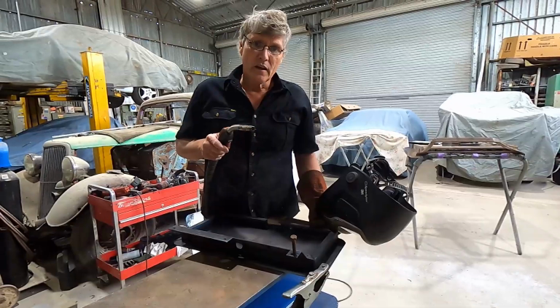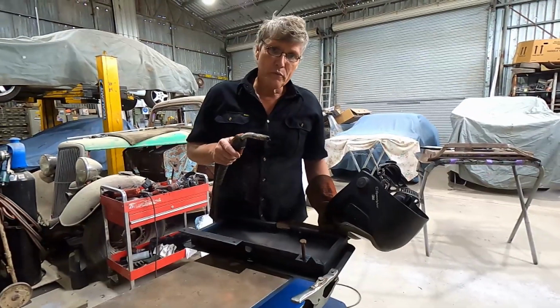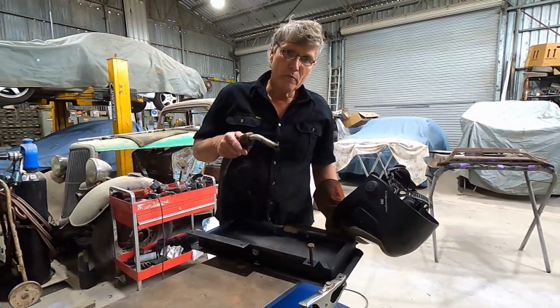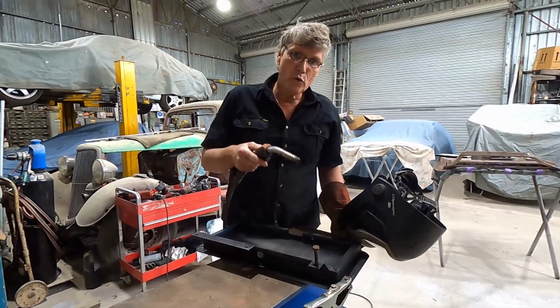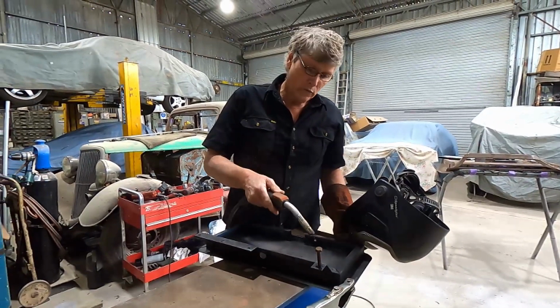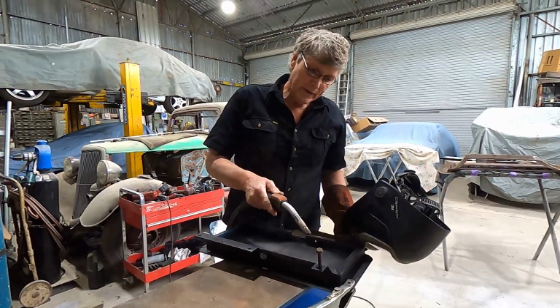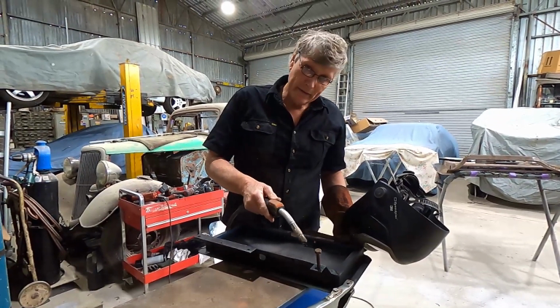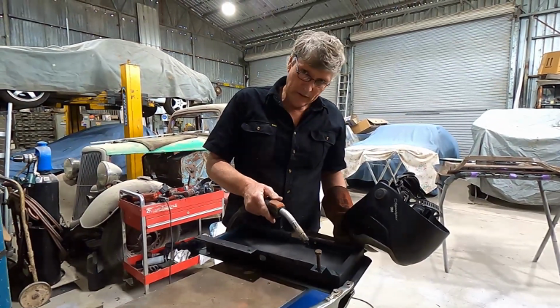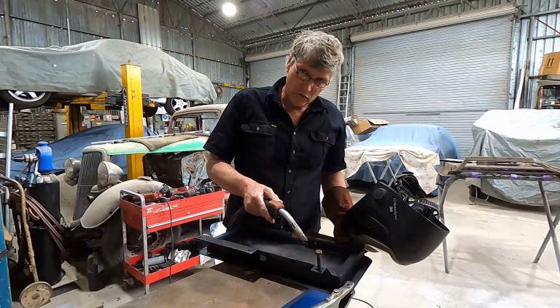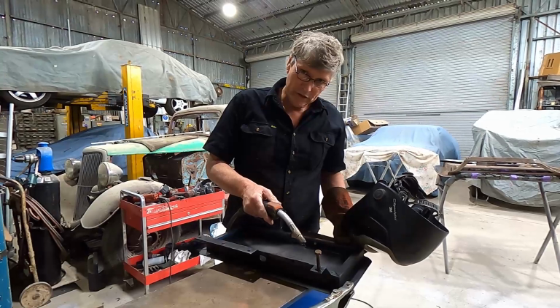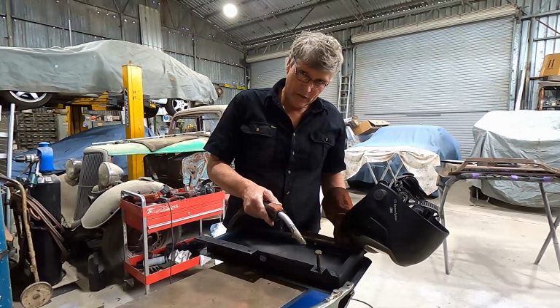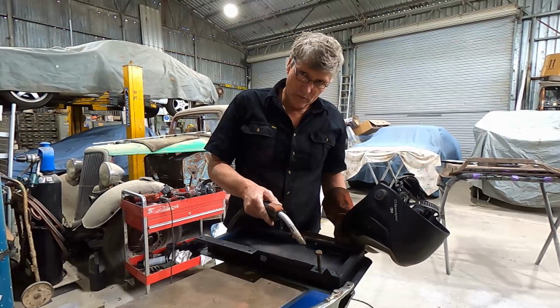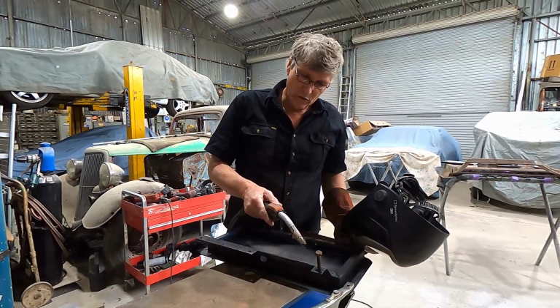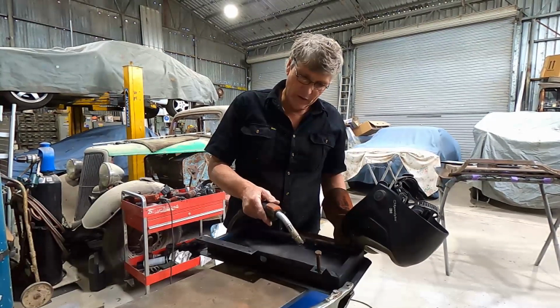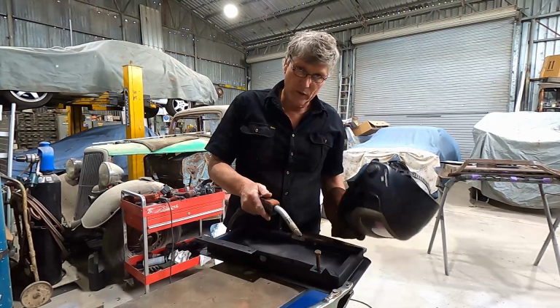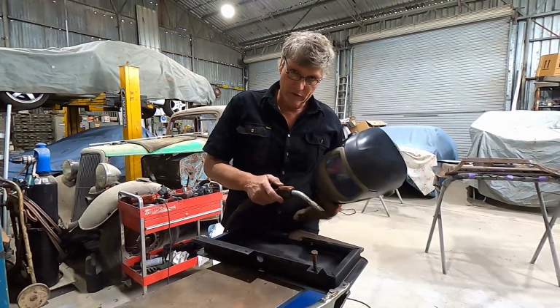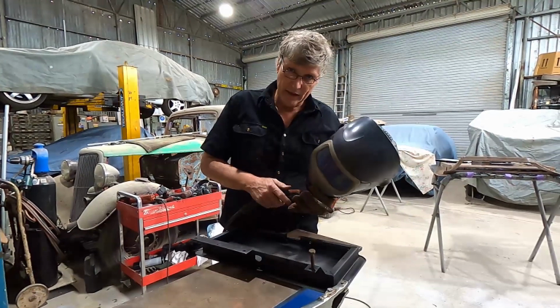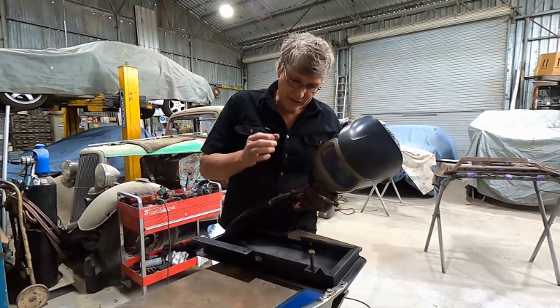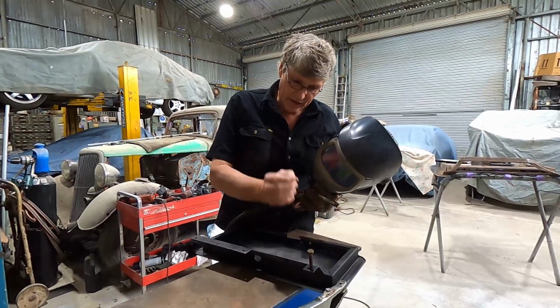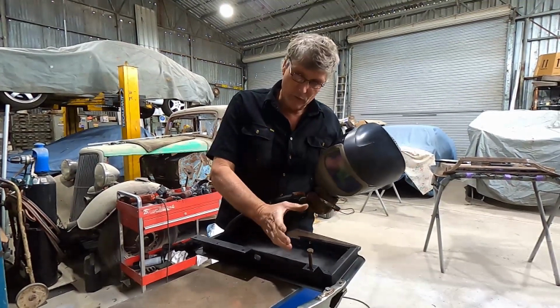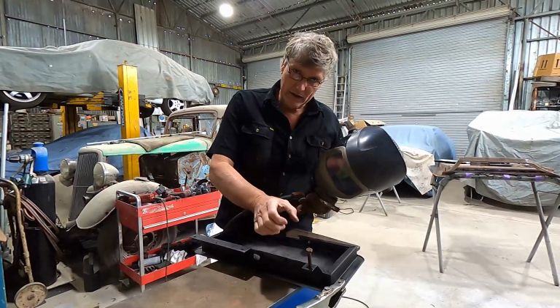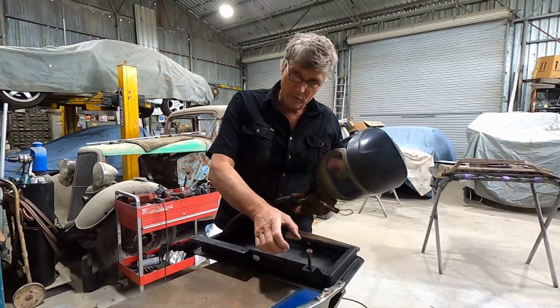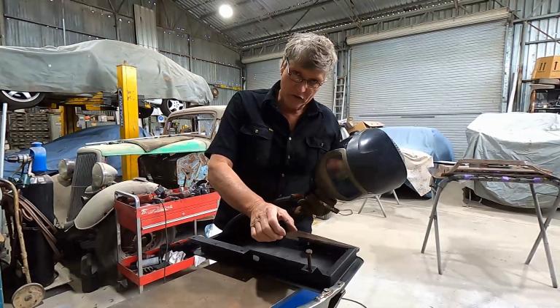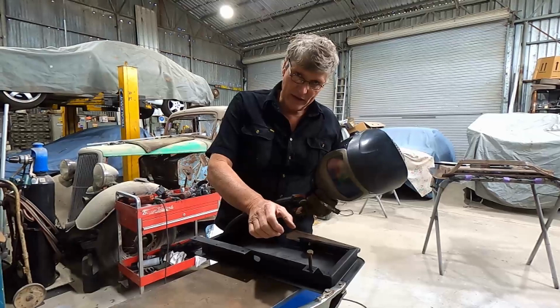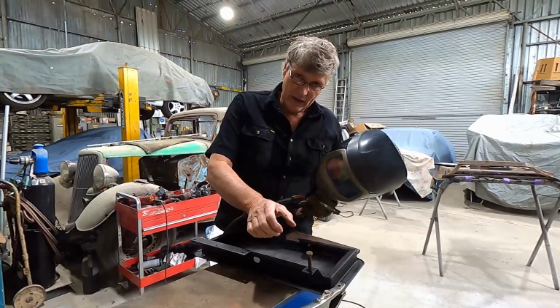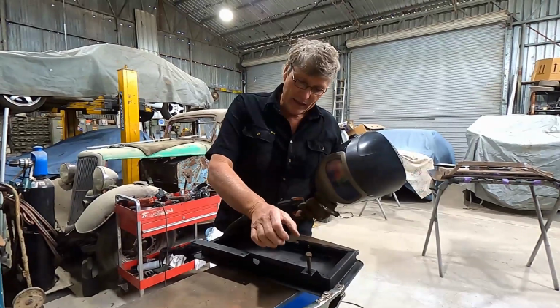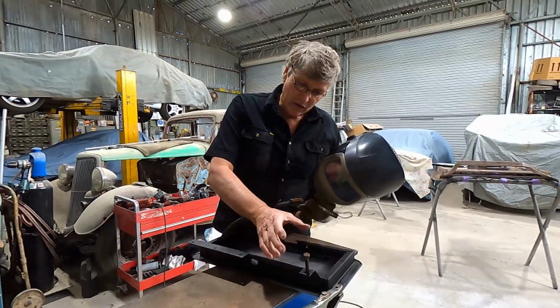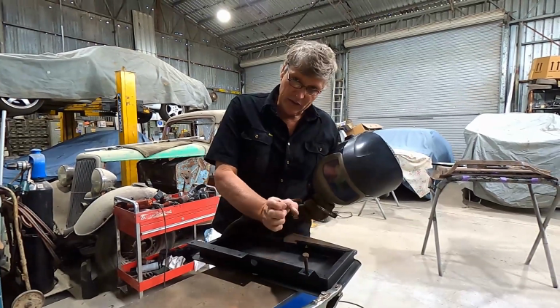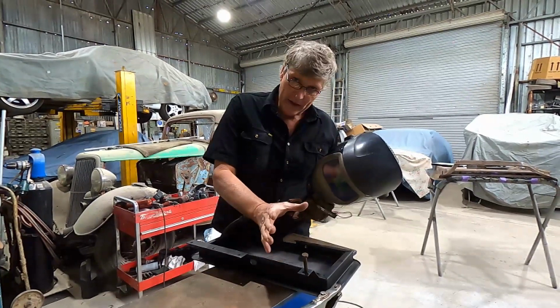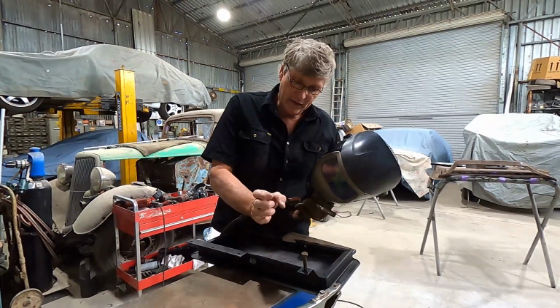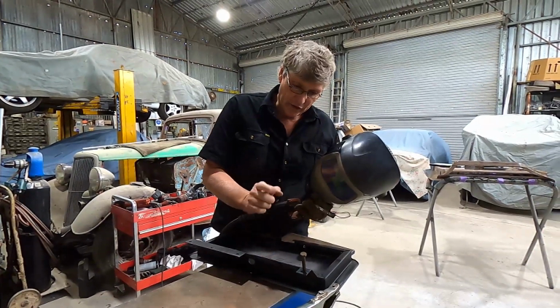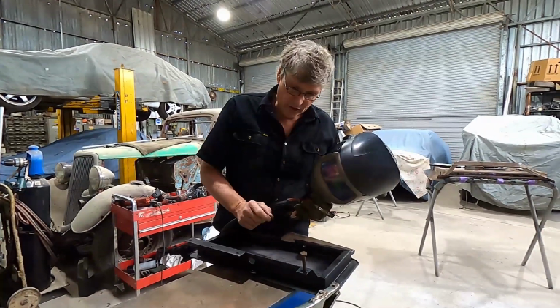I've put more weld on there deliberately than what I actually need to hold the bolt on. The reason for that is to get that heat to run down that broken stud, expand it, and get that contraction.